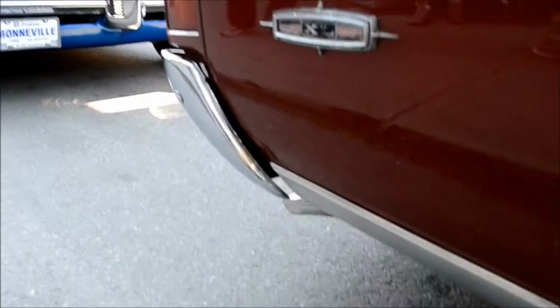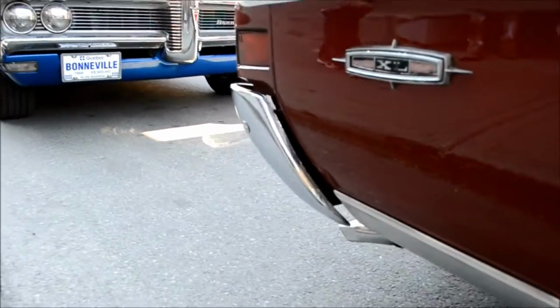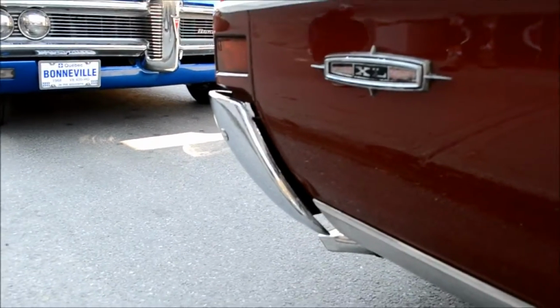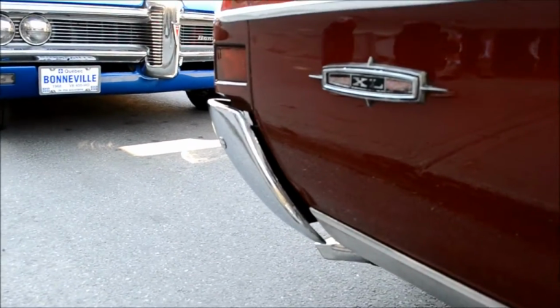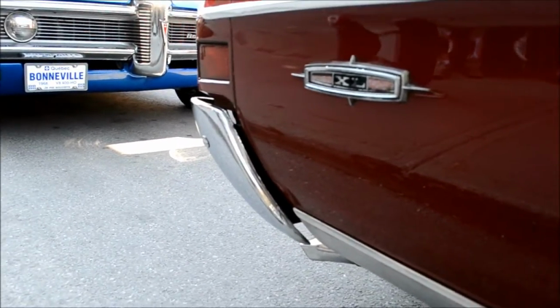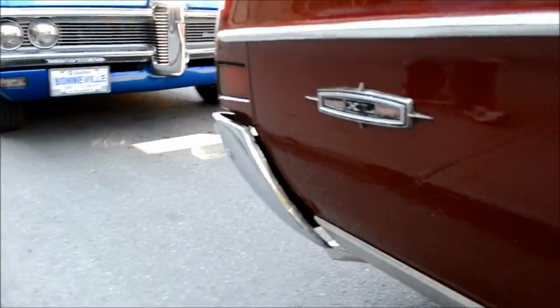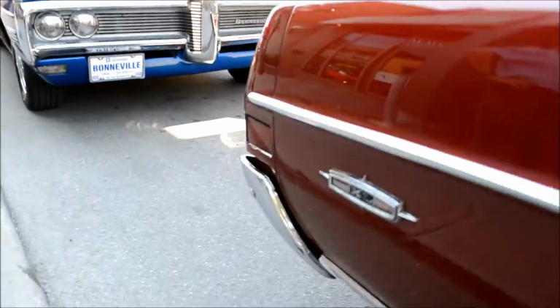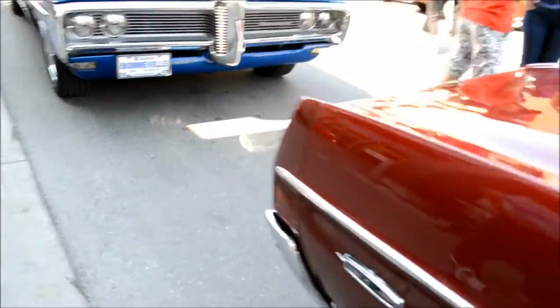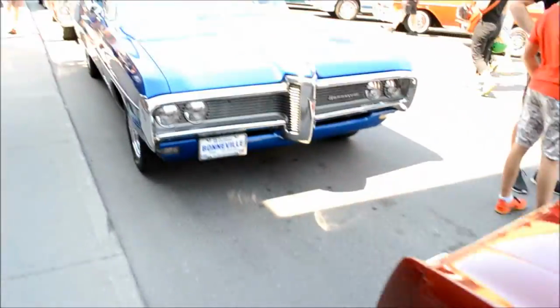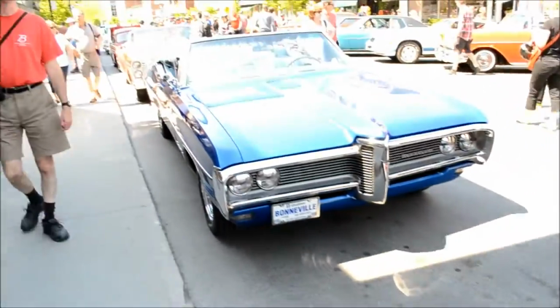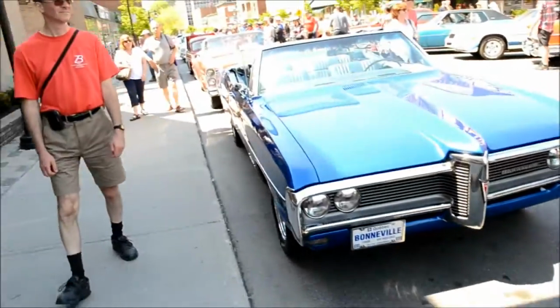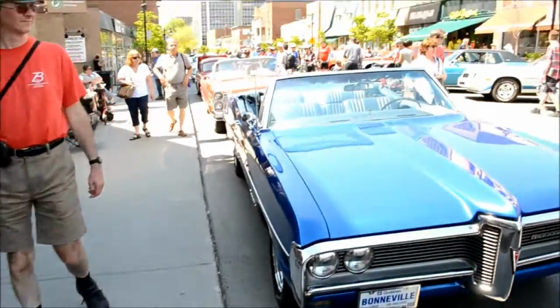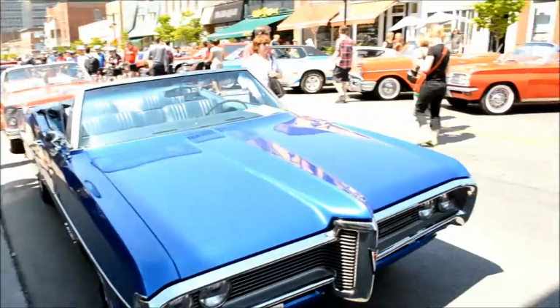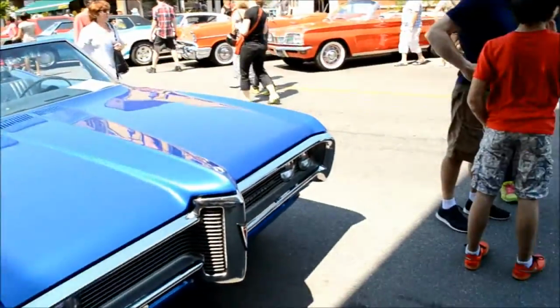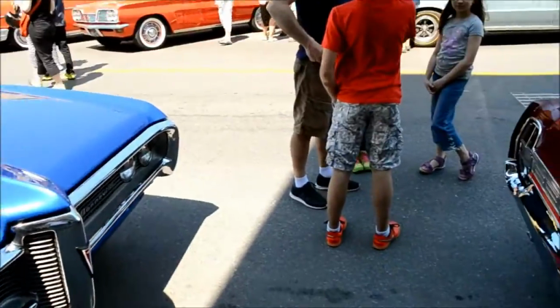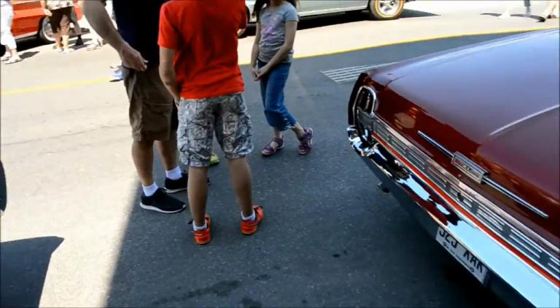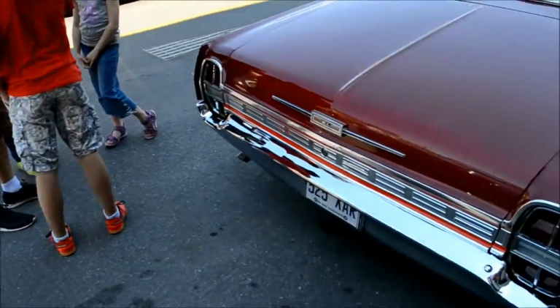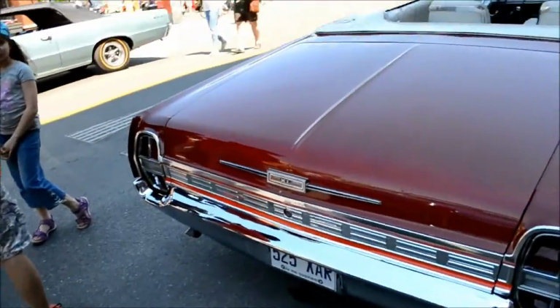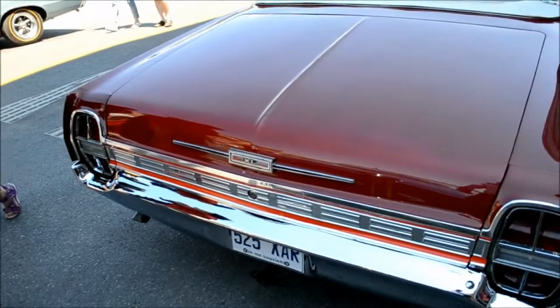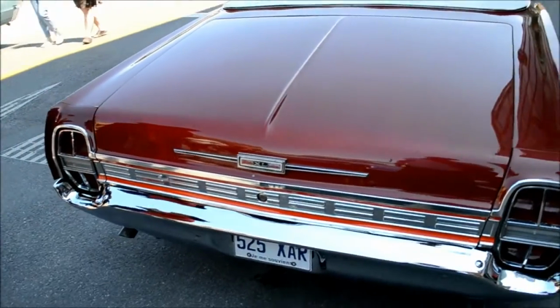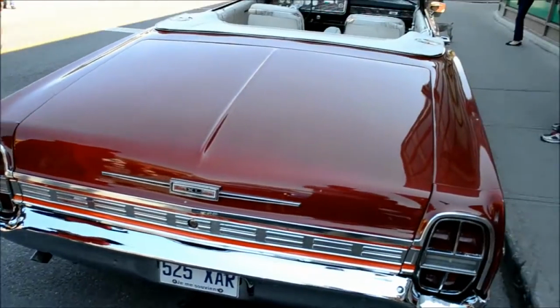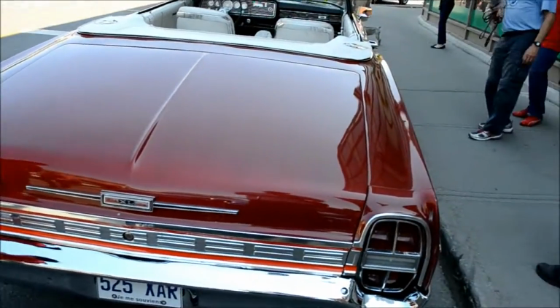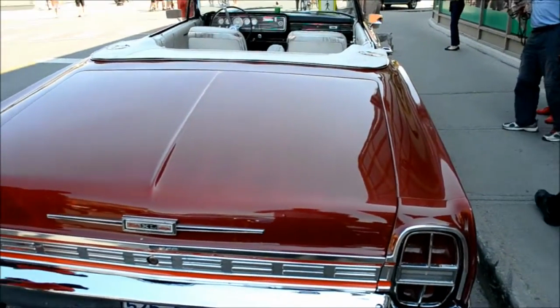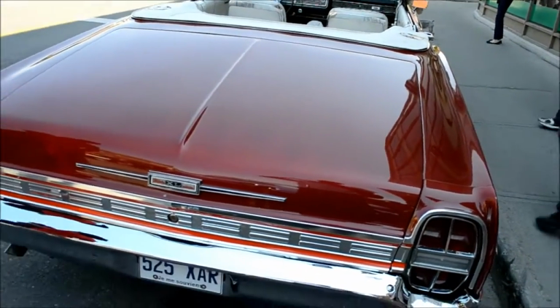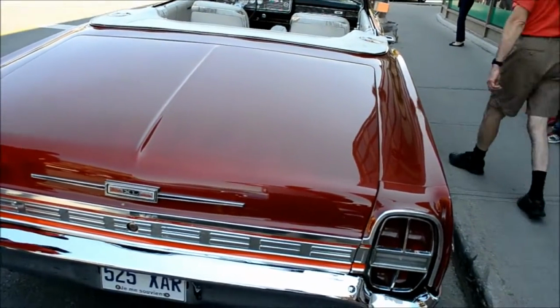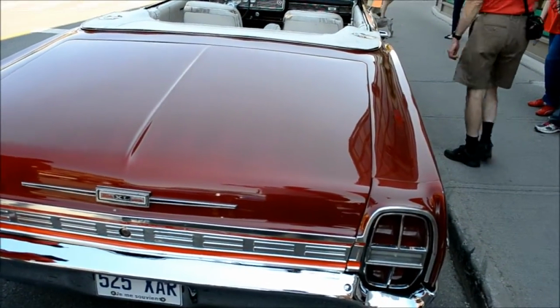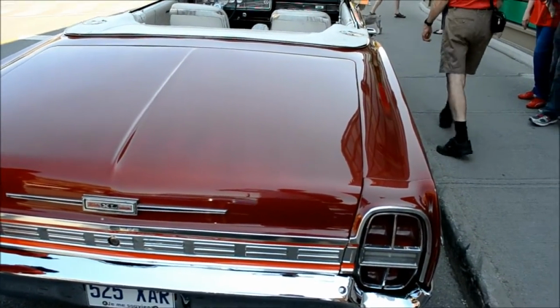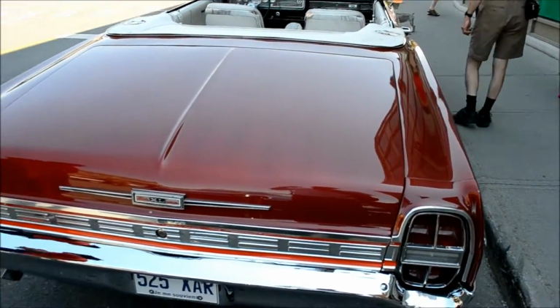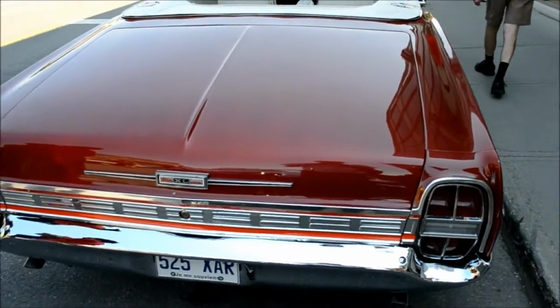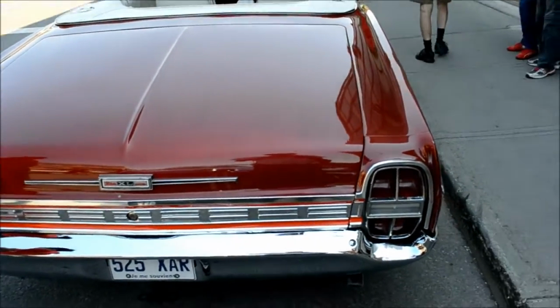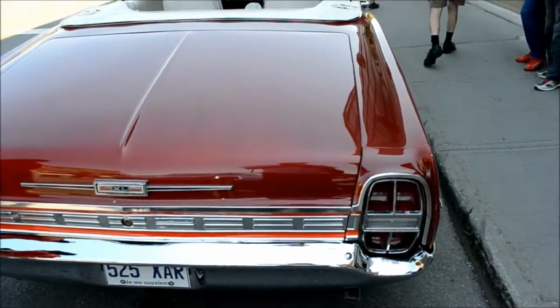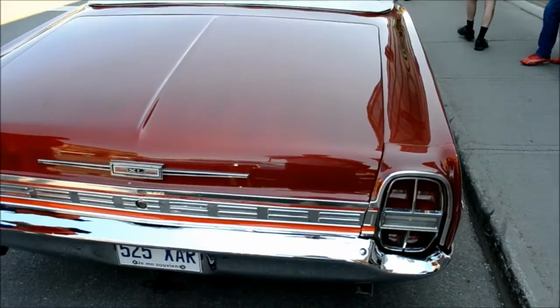Wait a second — it's very easy to make a mistake between an XL and a Galaxy. It is an XL! The concealed headlights set it all. So it's an XL — that means maybe a 390.